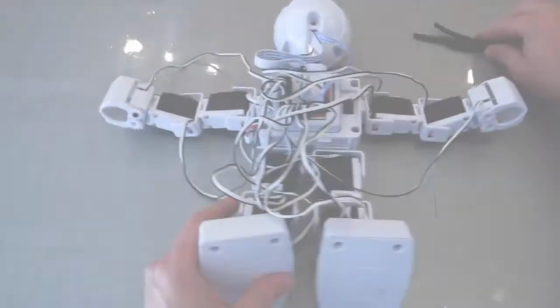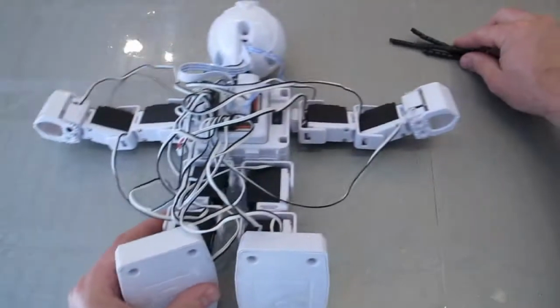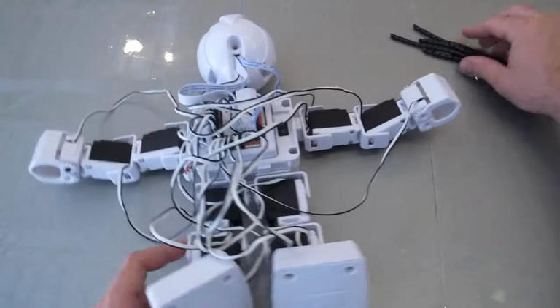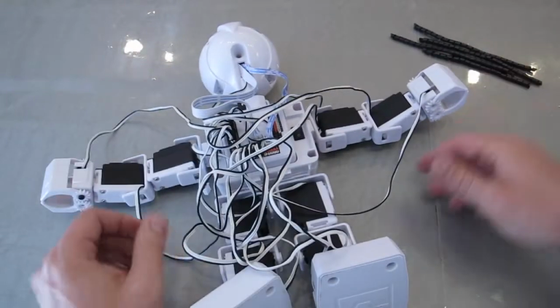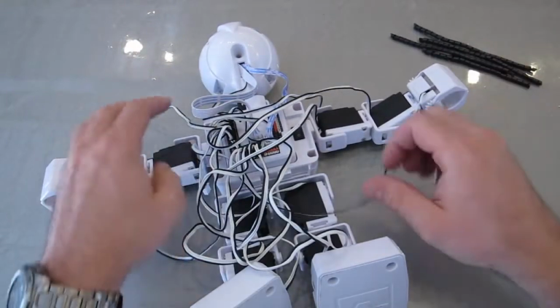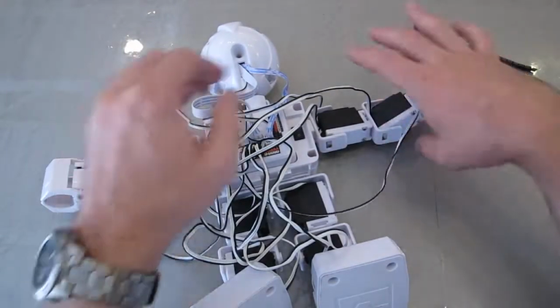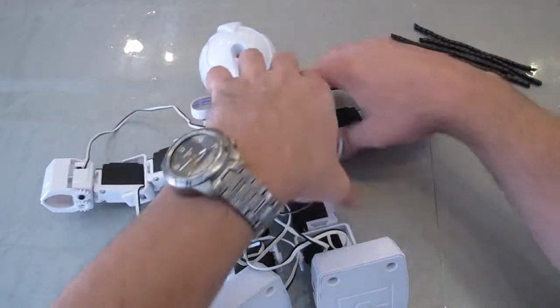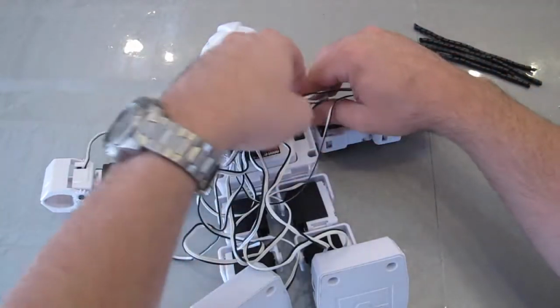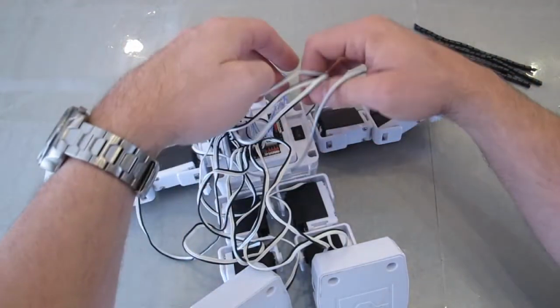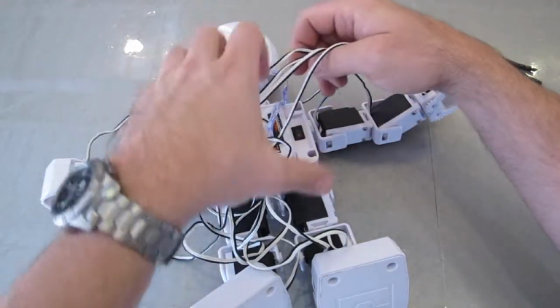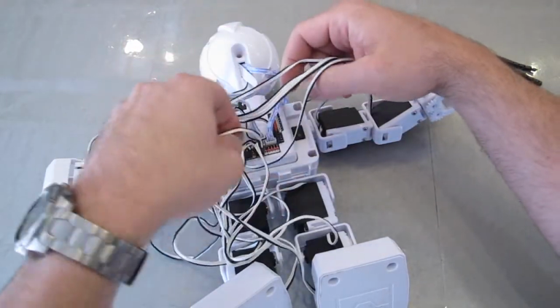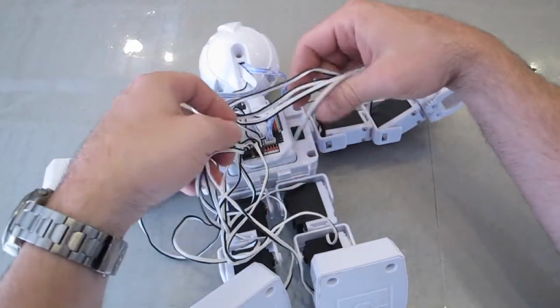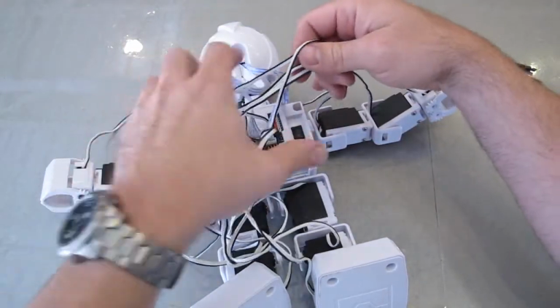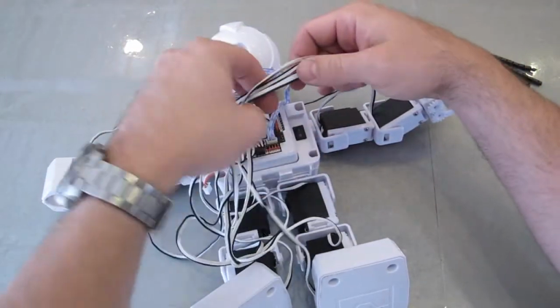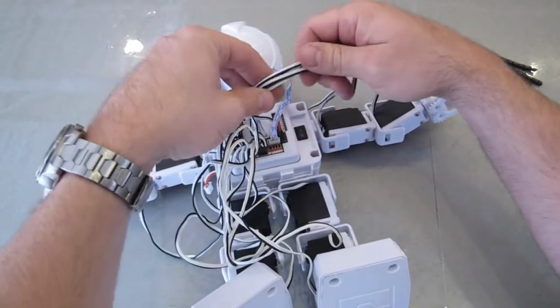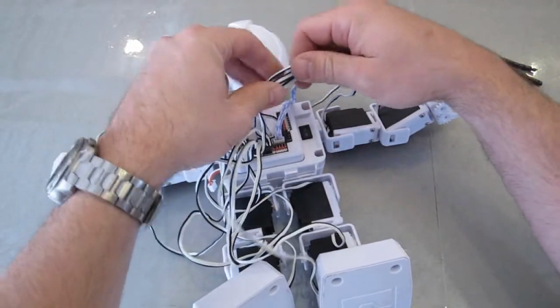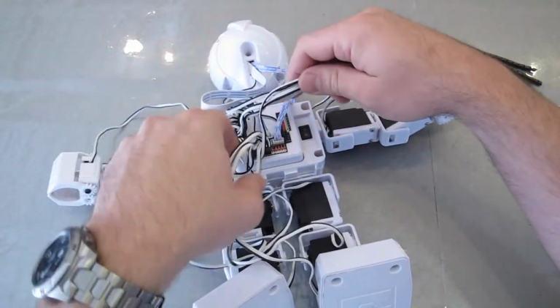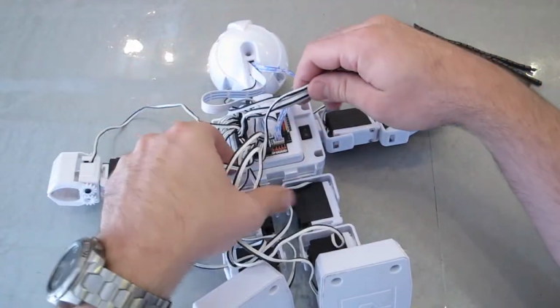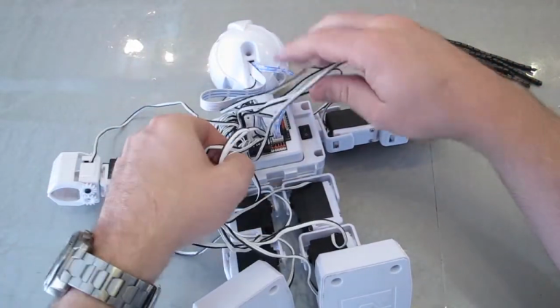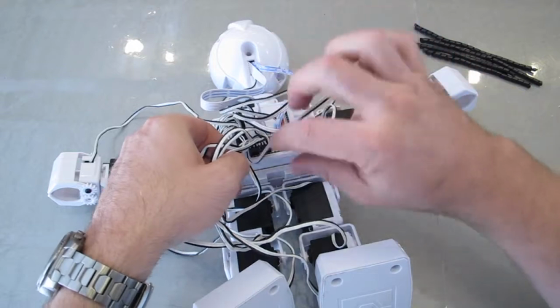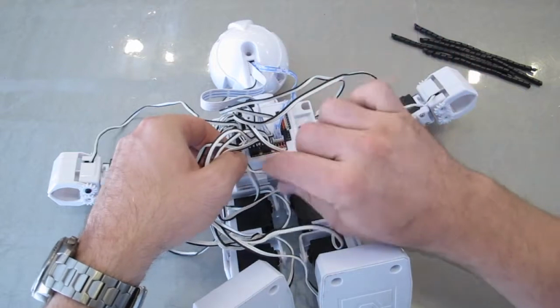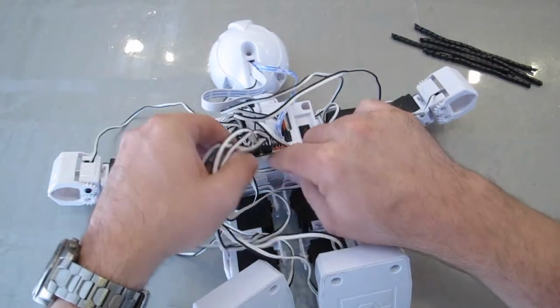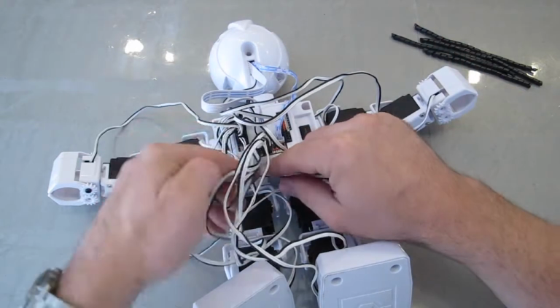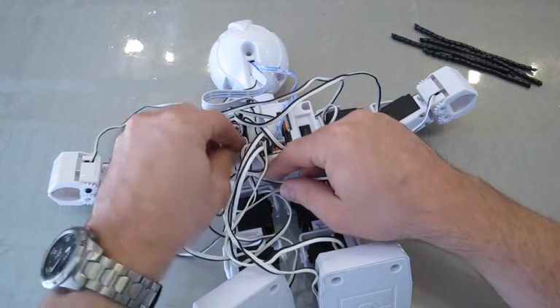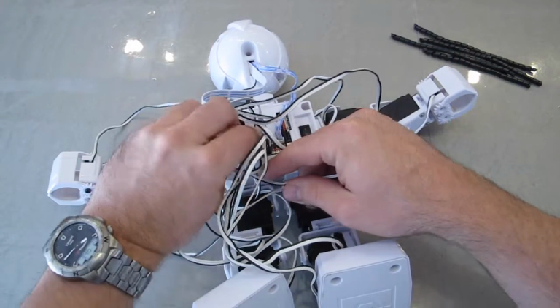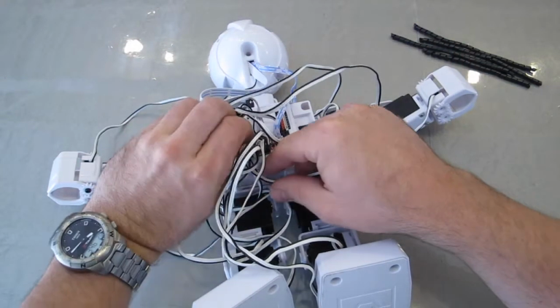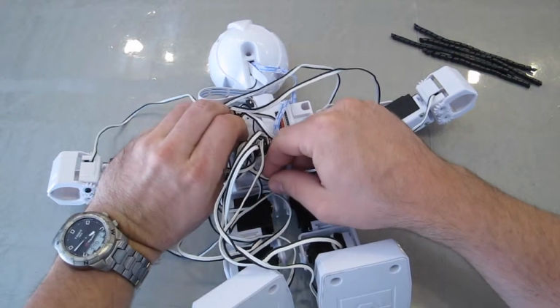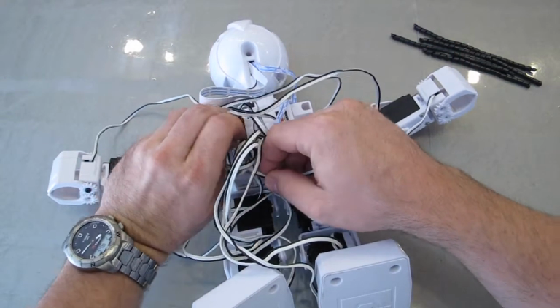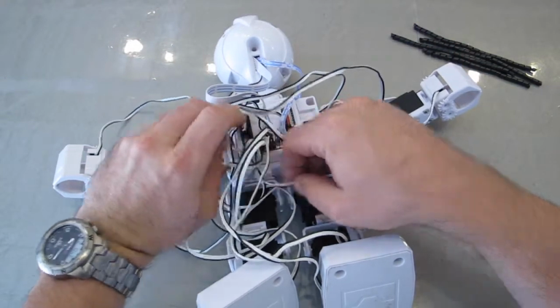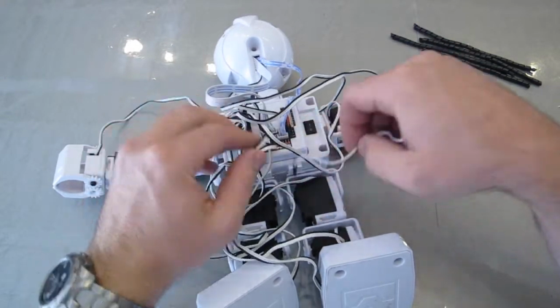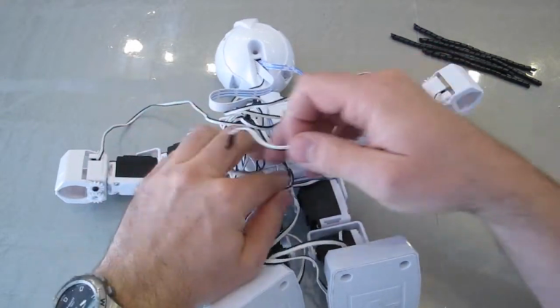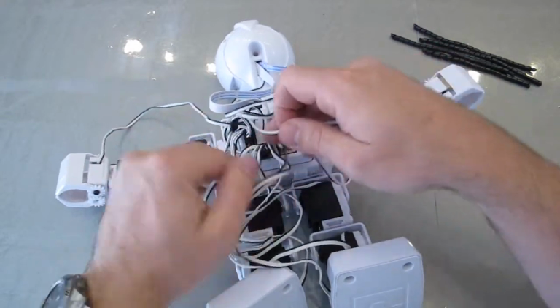Use the wire wrap to clean up the wires of your JD. Do not wrap the wires too close or too tight. JD's servos may not be able to move freely.